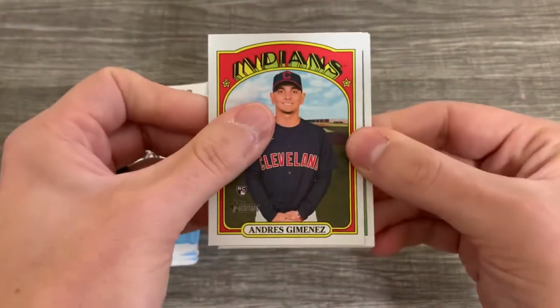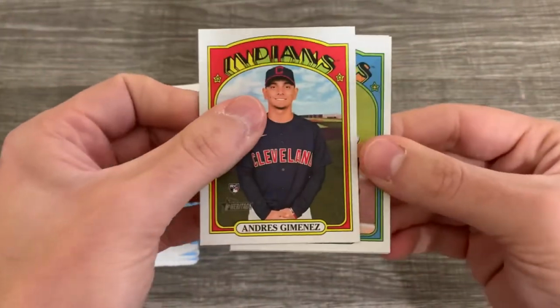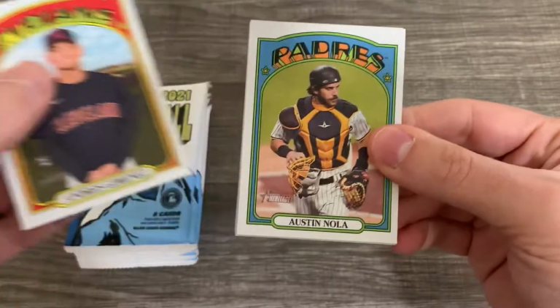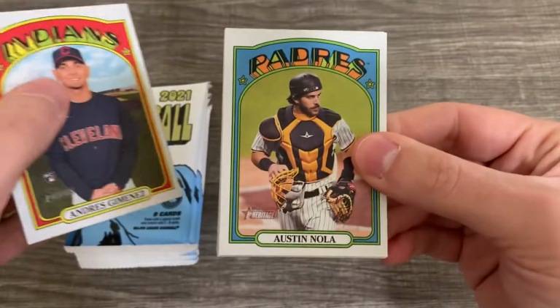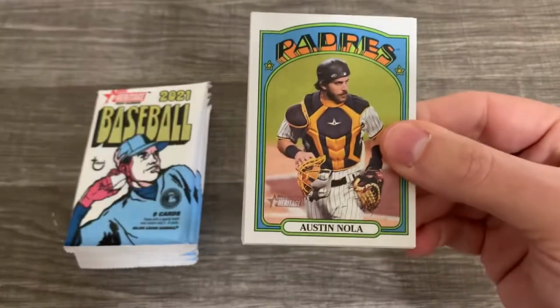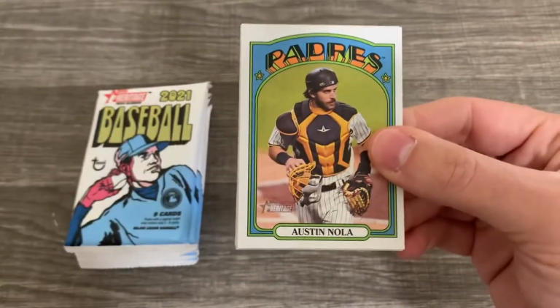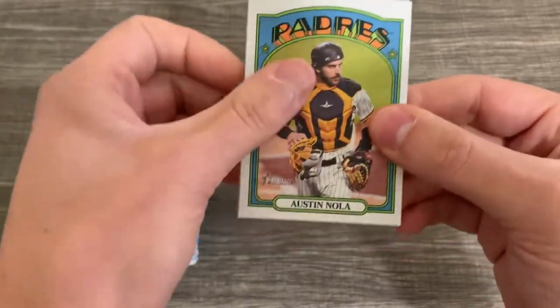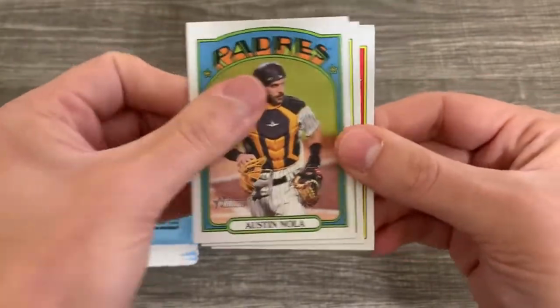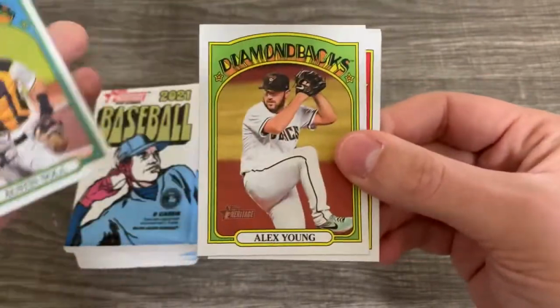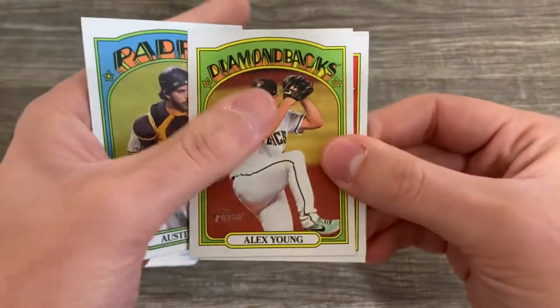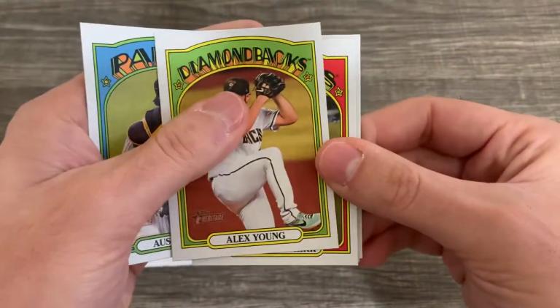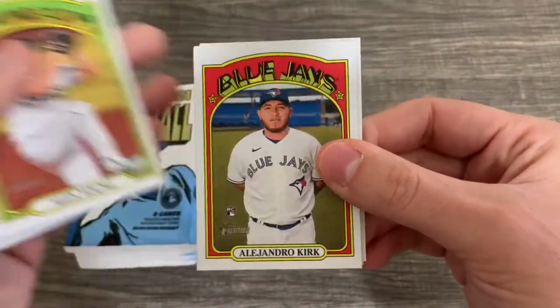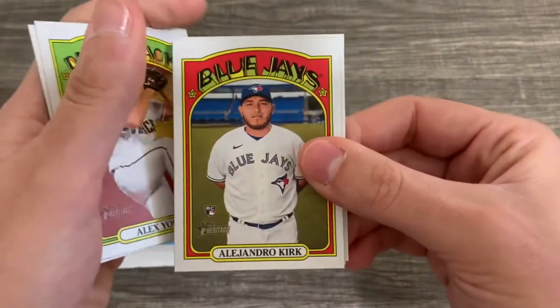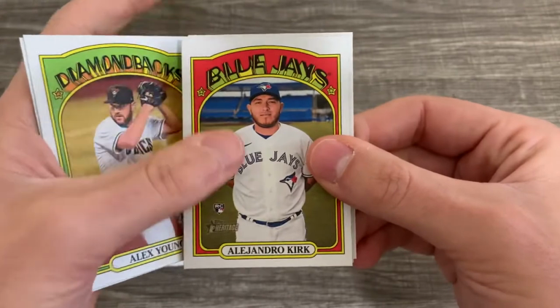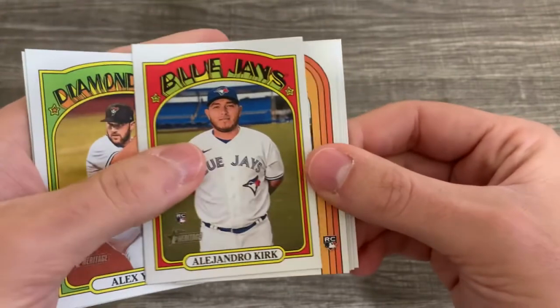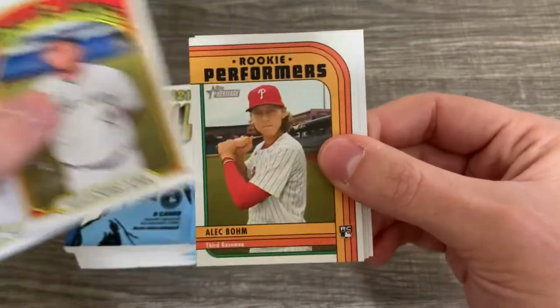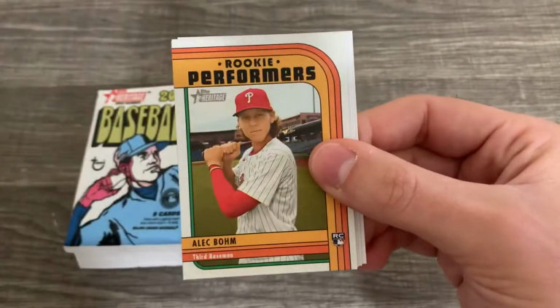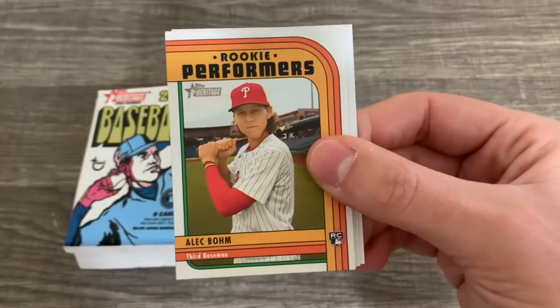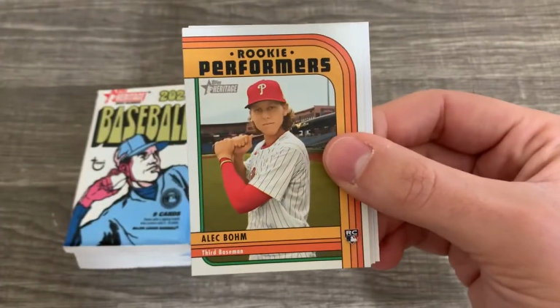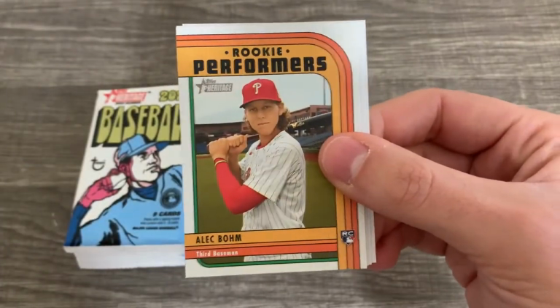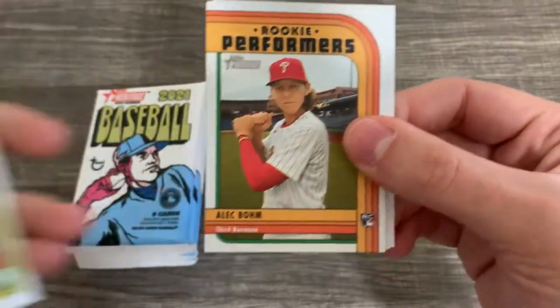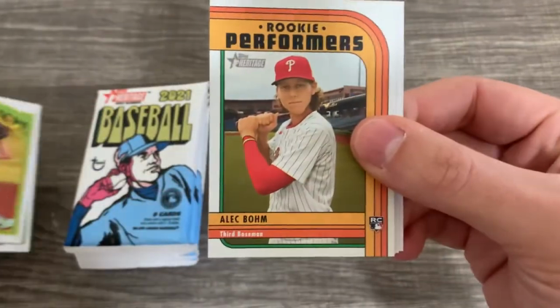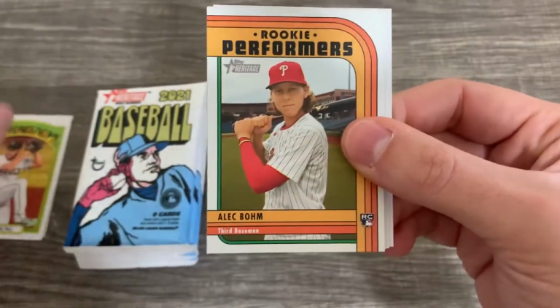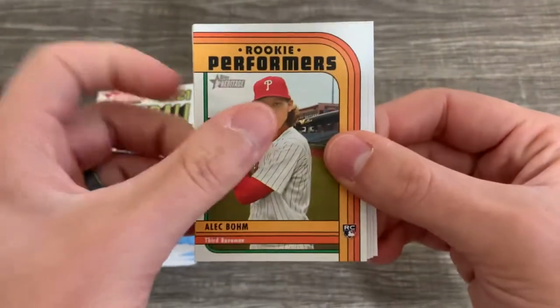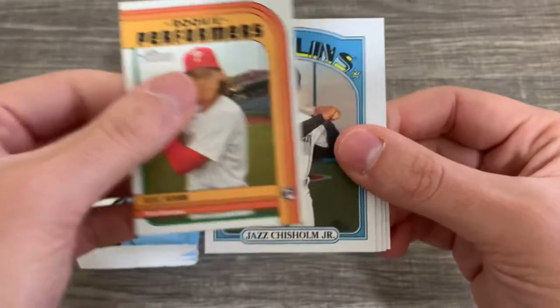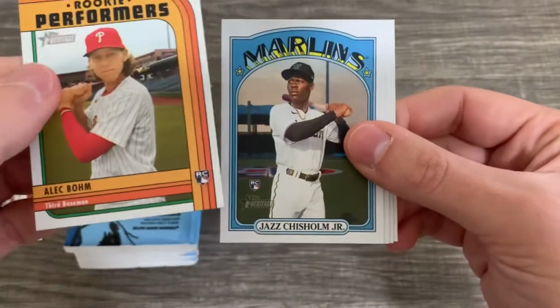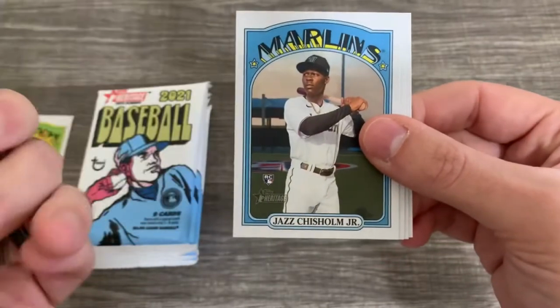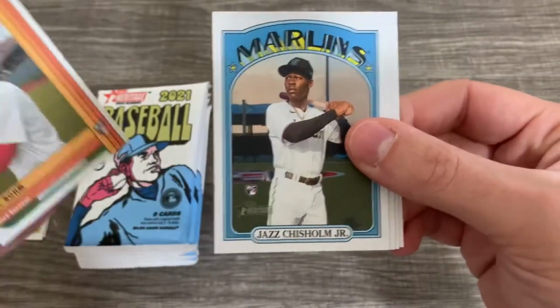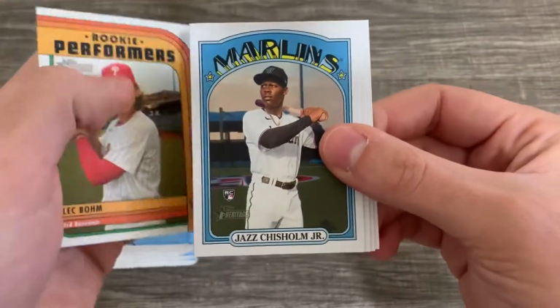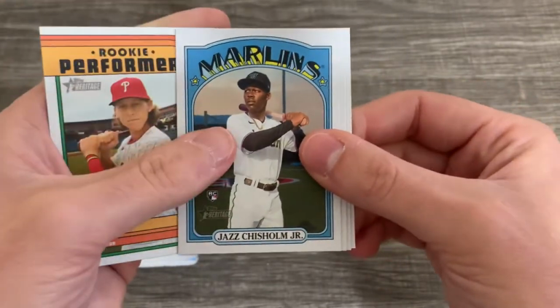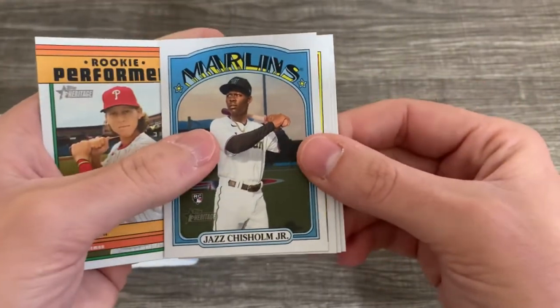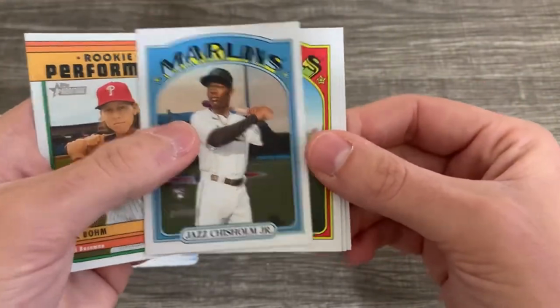Andres Jimenez in his Cleveland uniform. Nola, Alex Young, Alejandro Kirk. There's a rookie performer insert for Alec Boehm. Oh, and there's the Jazz Chisholm — okay, that's a good one!